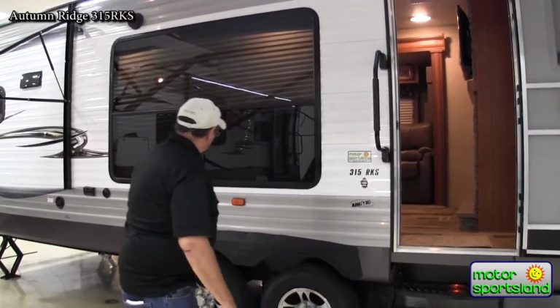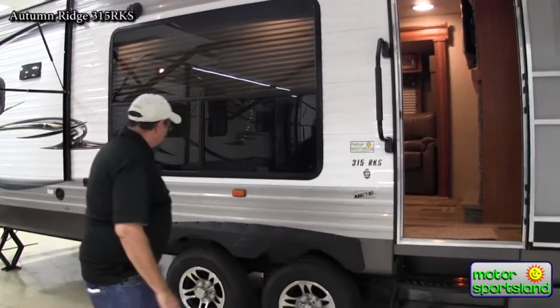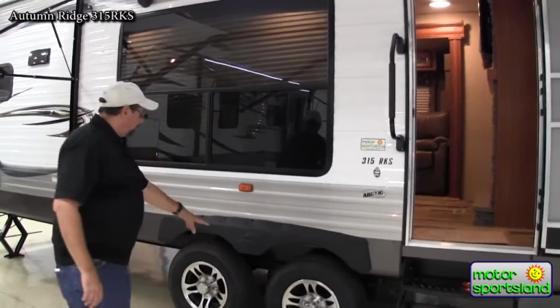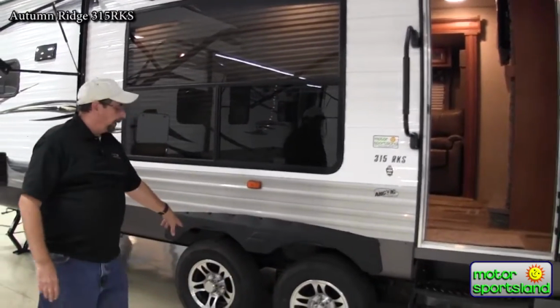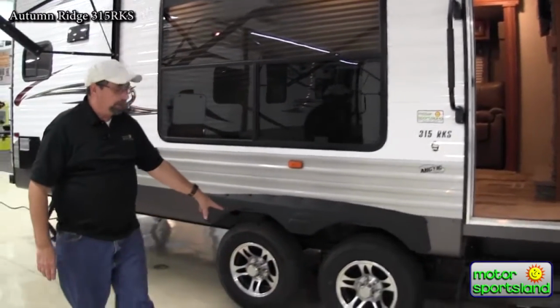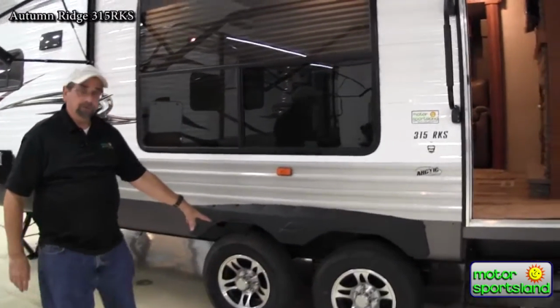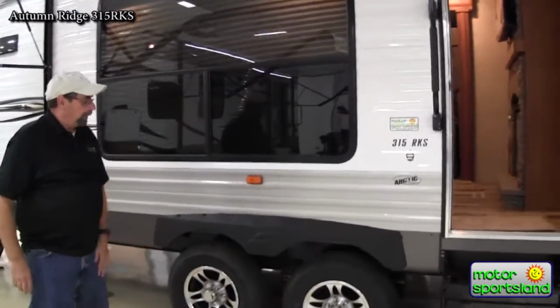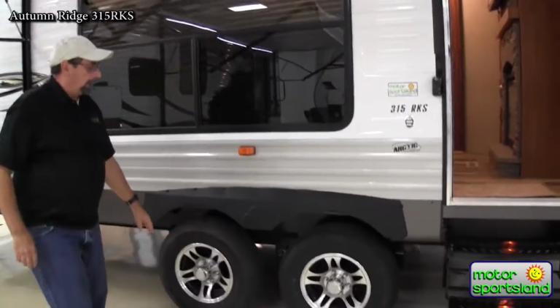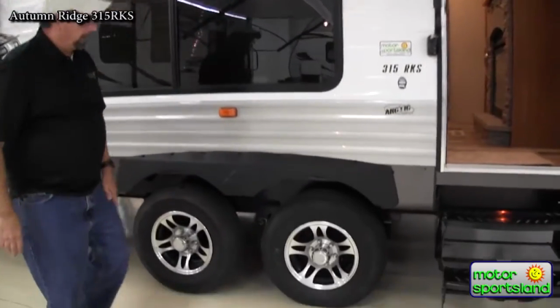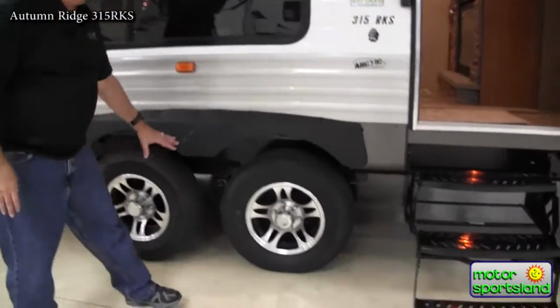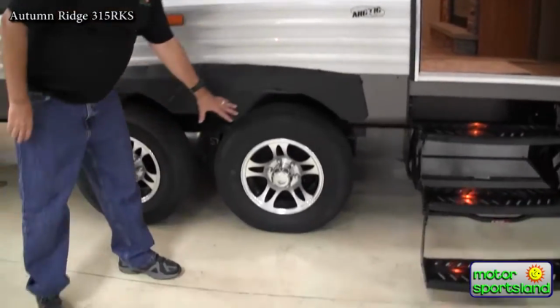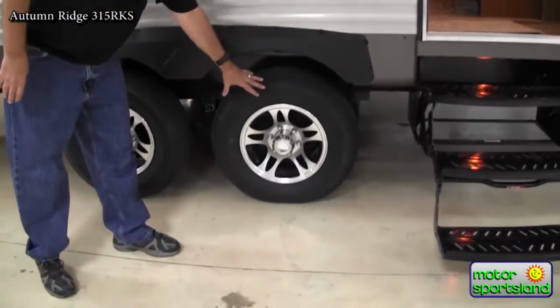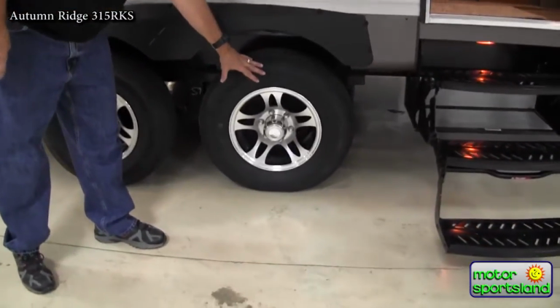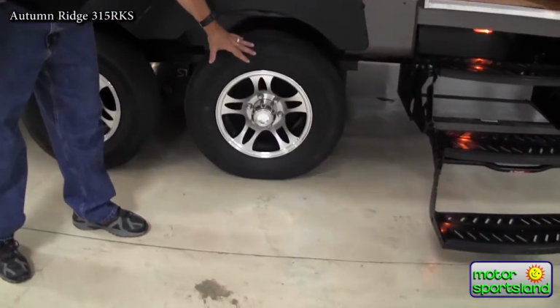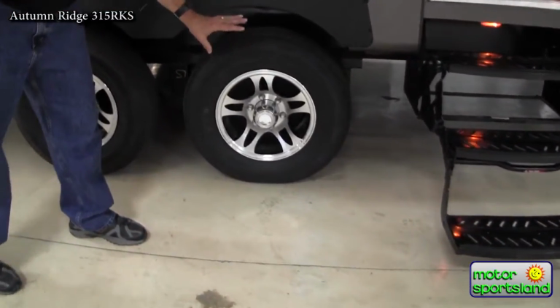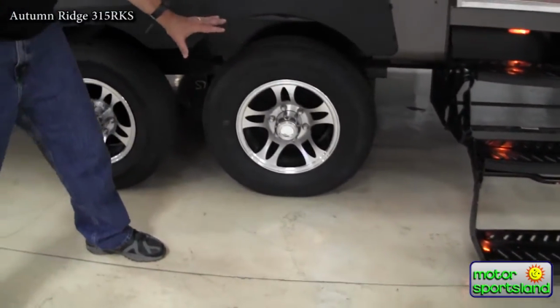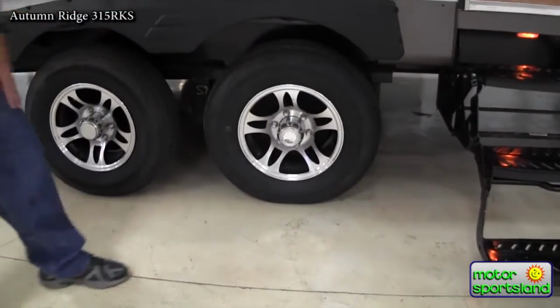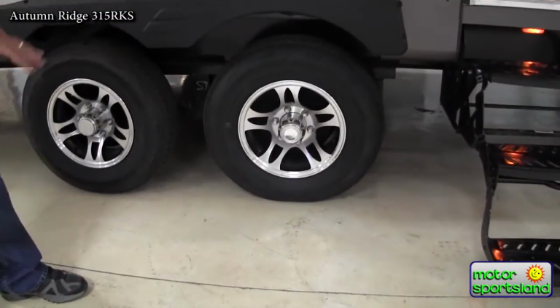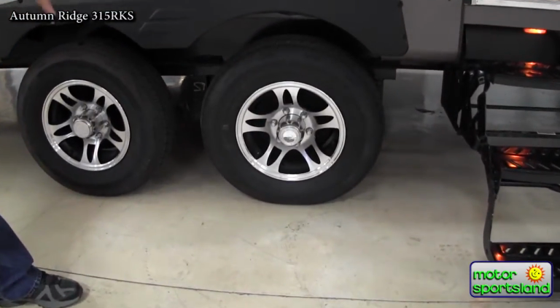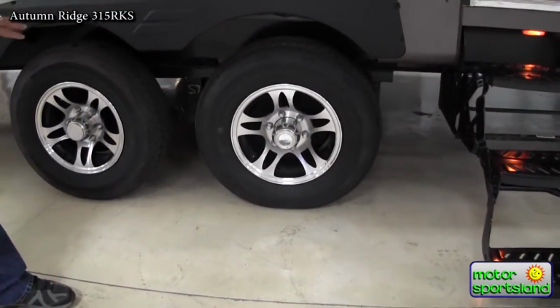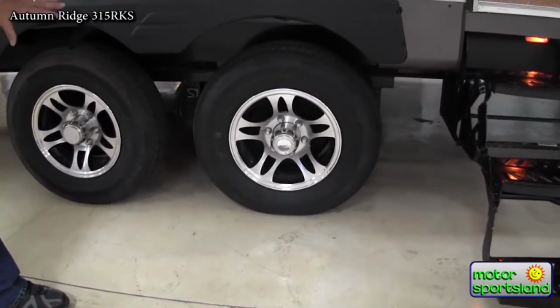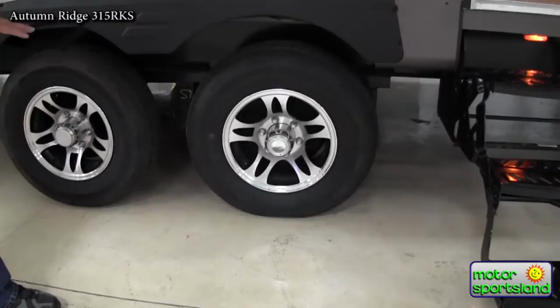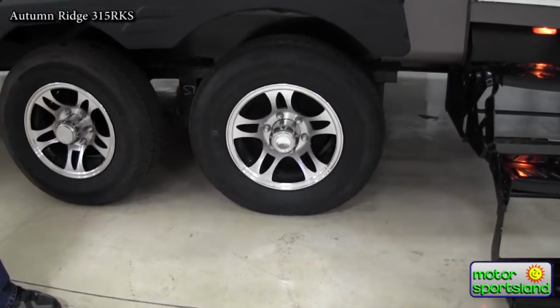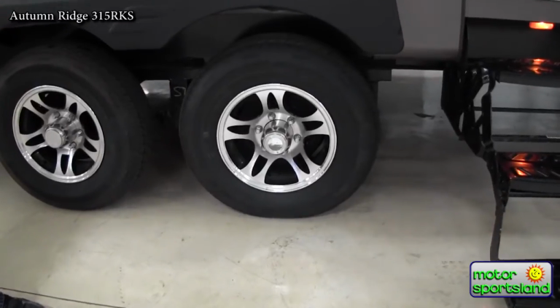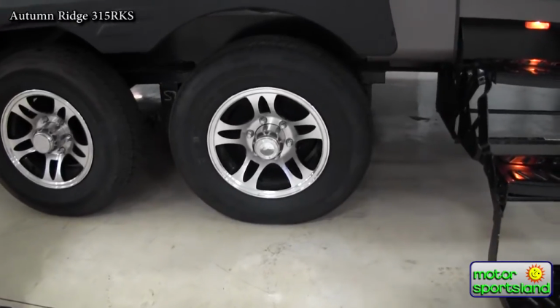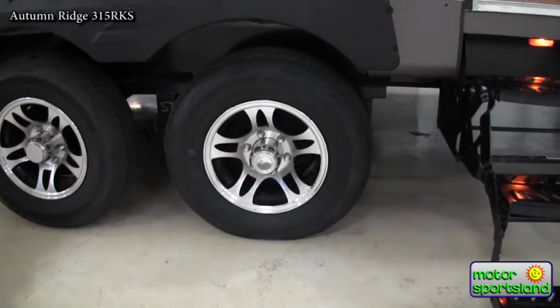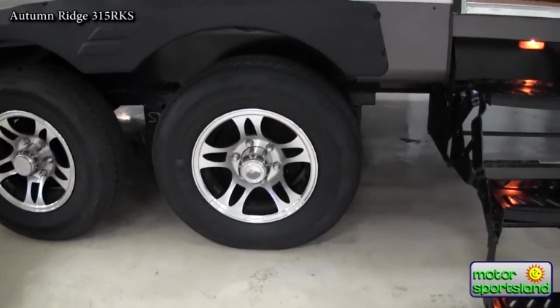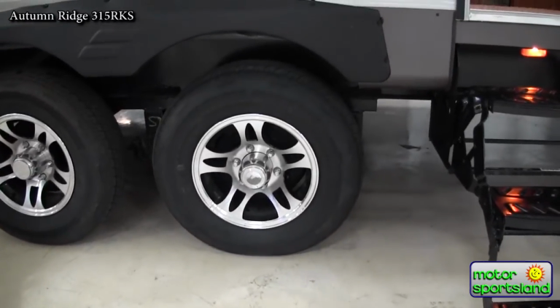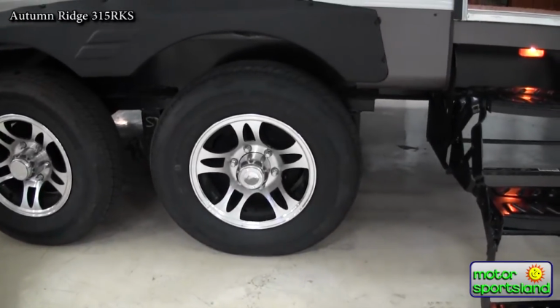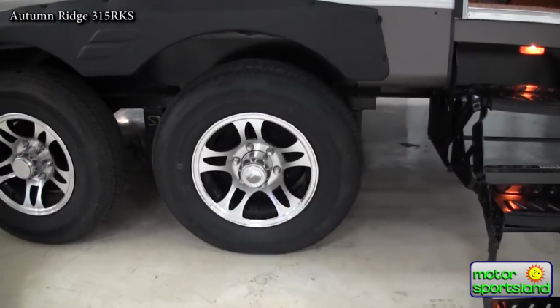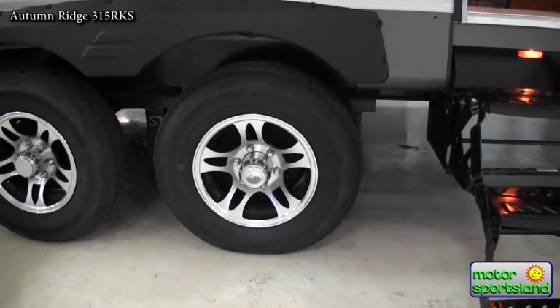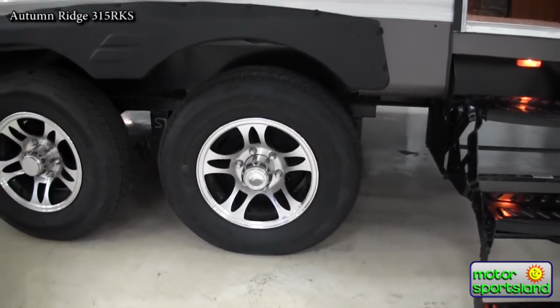I've also got the aluminum alloy wheels. I really don't want steel wheels at this price point. If I'm spending the extra money, I want aluminum alloy — no rust. These wheels will last the rest of the life of the coach.